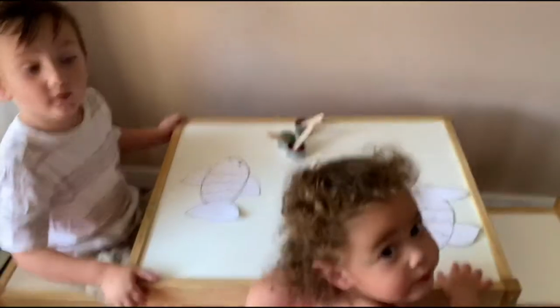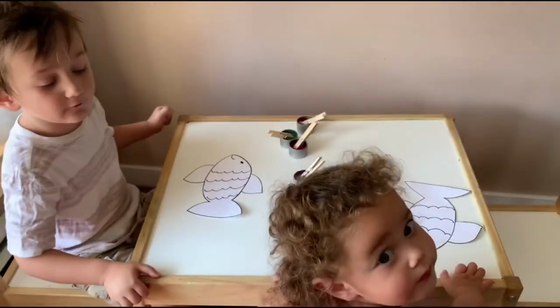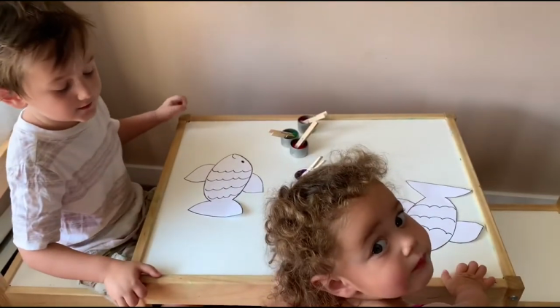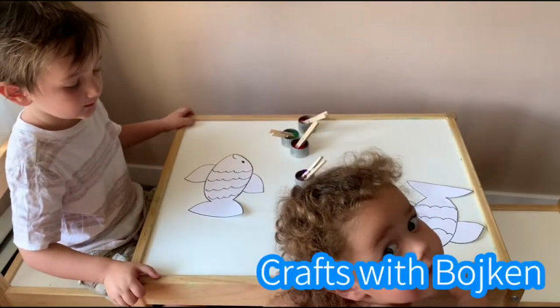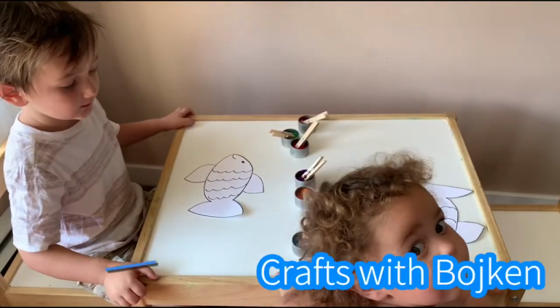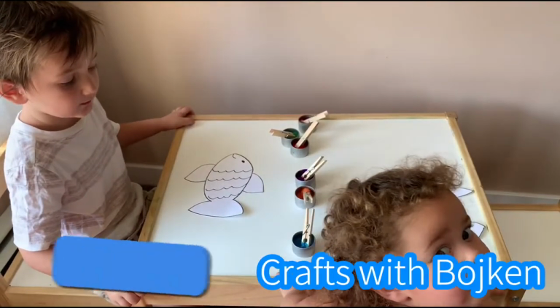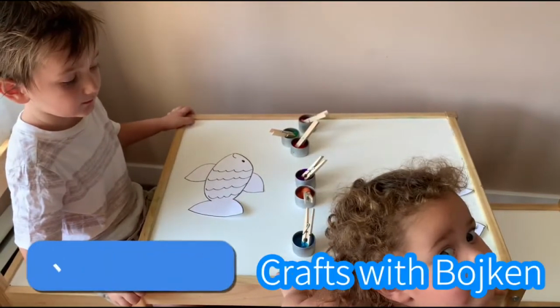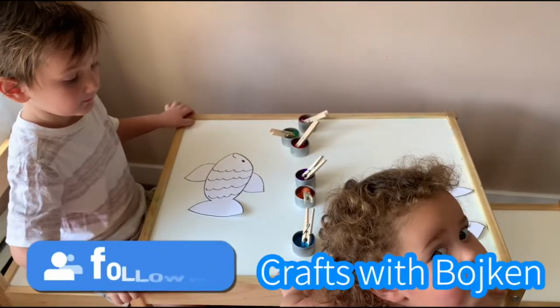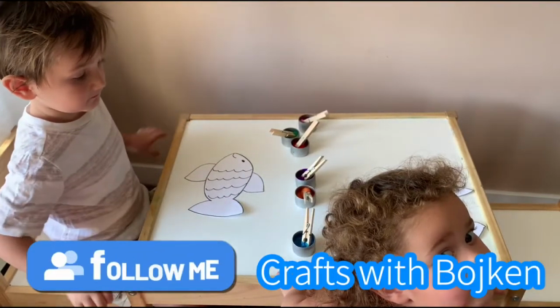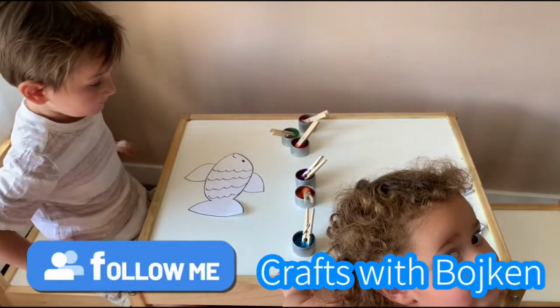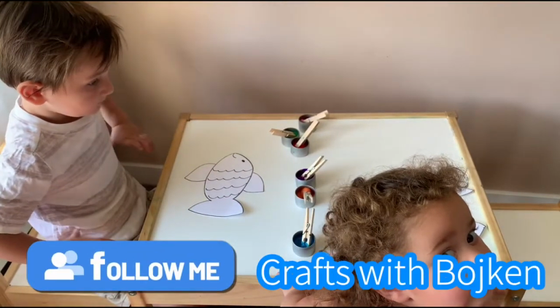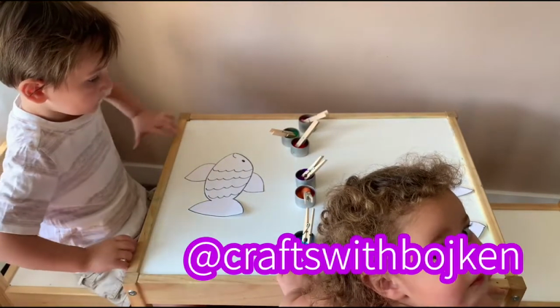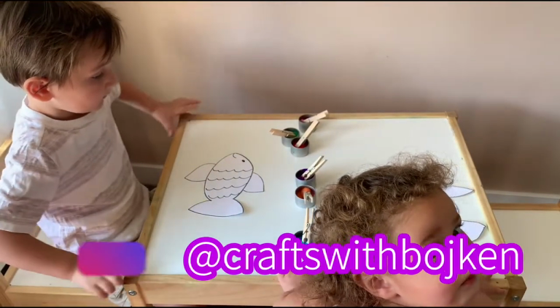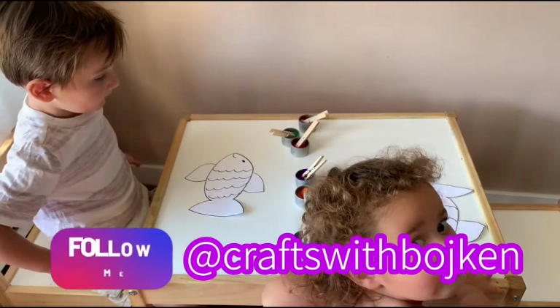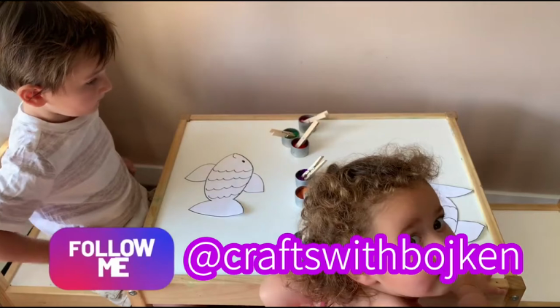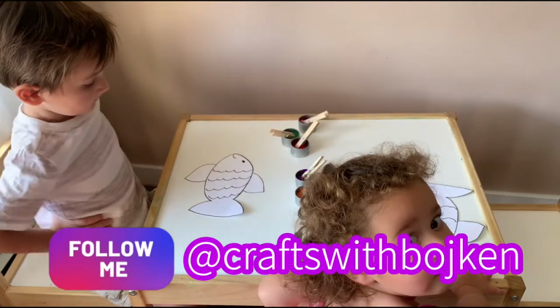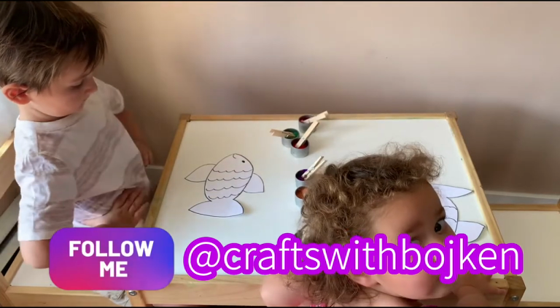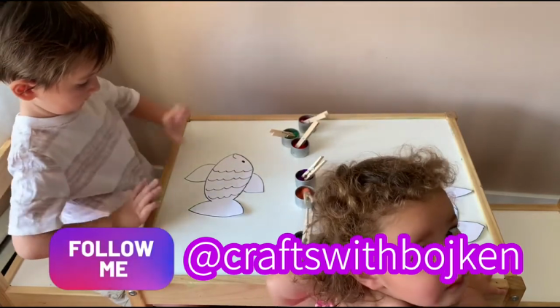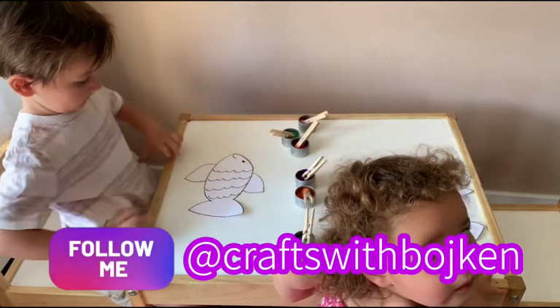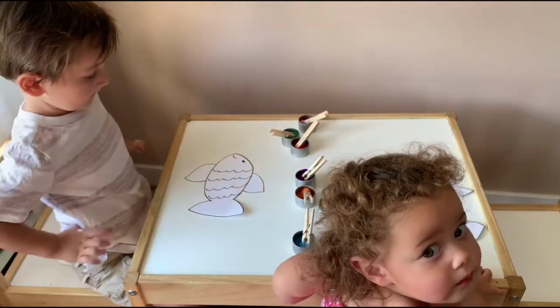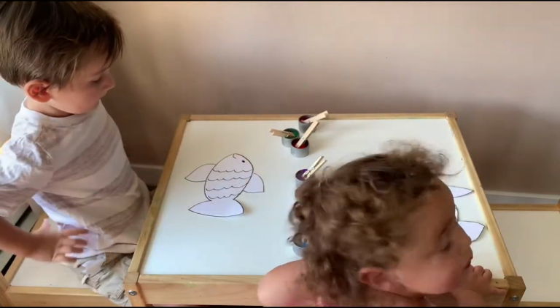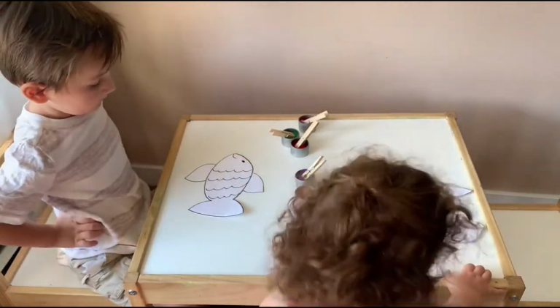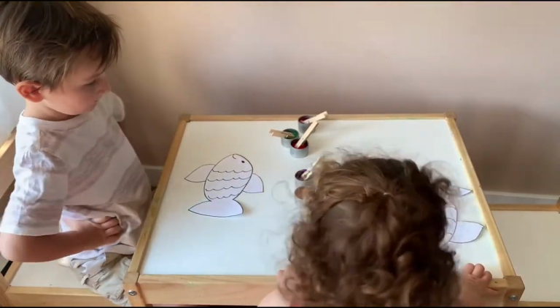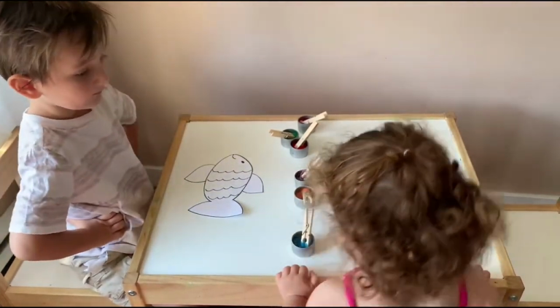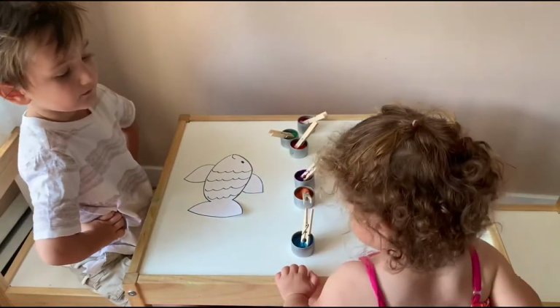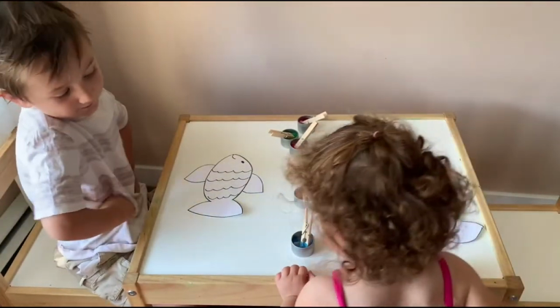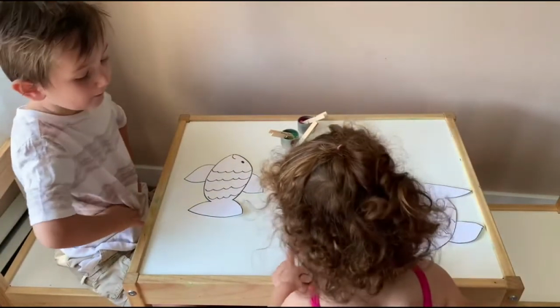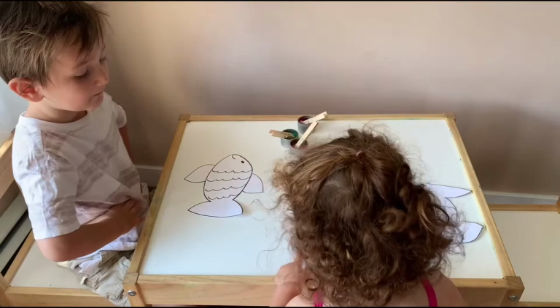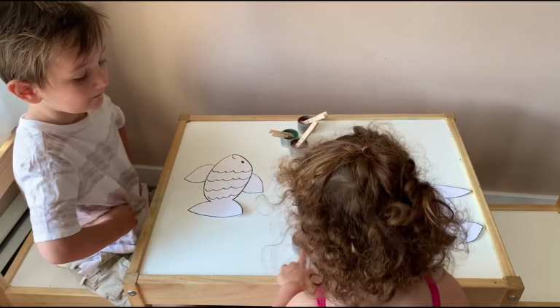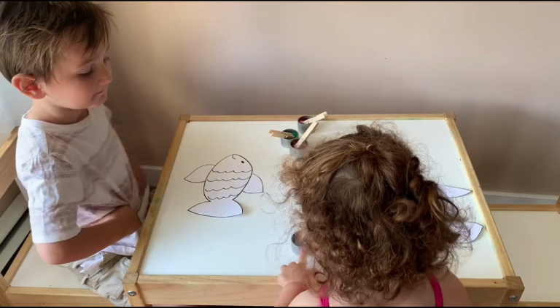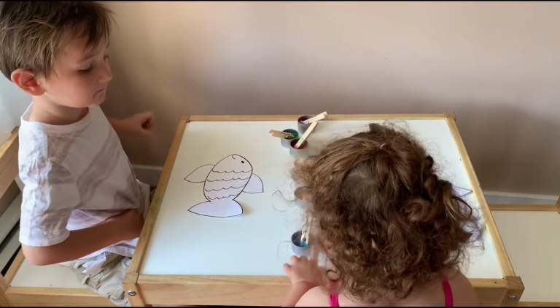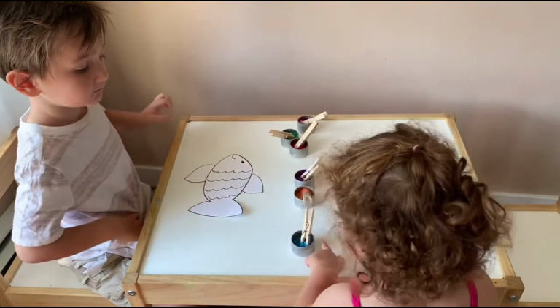Hi friends. Hi everyone. Welcome back to Crafts with Boykin. Today we are going to be making — what are we making? We are making rainbow fish.